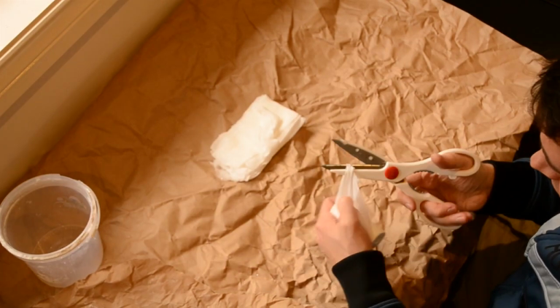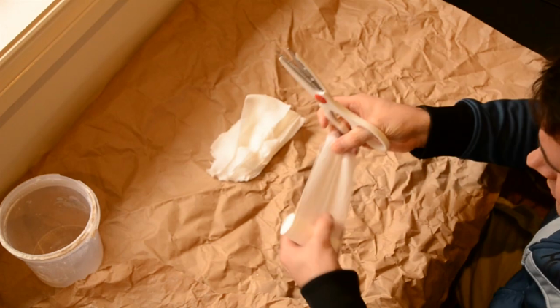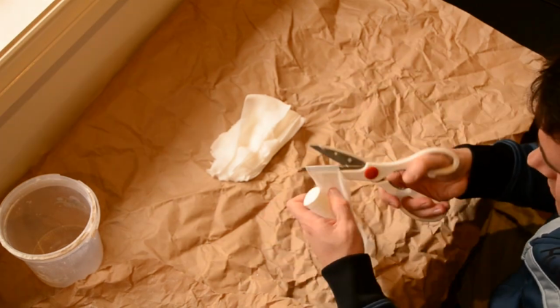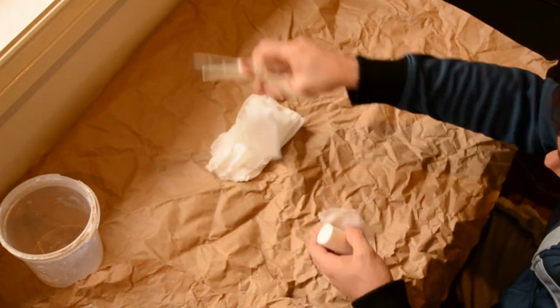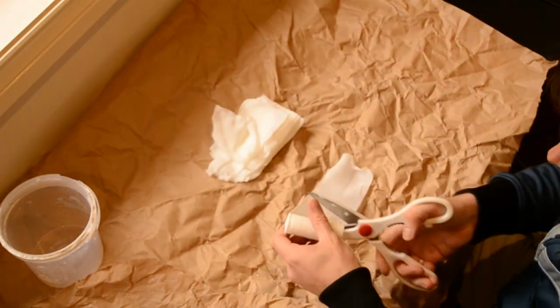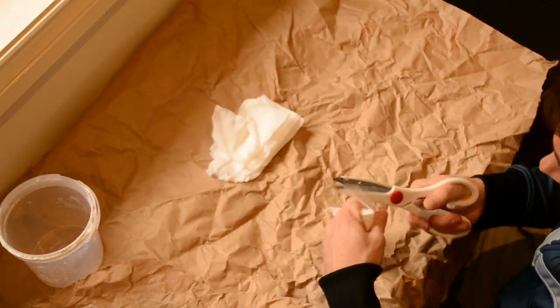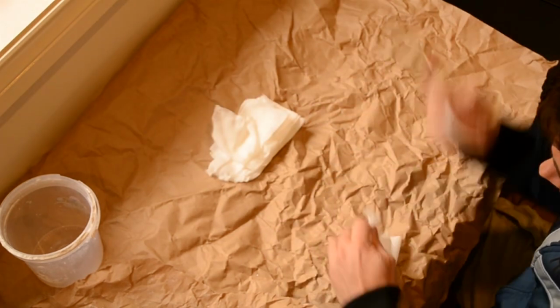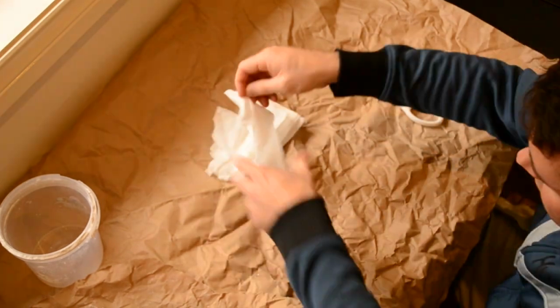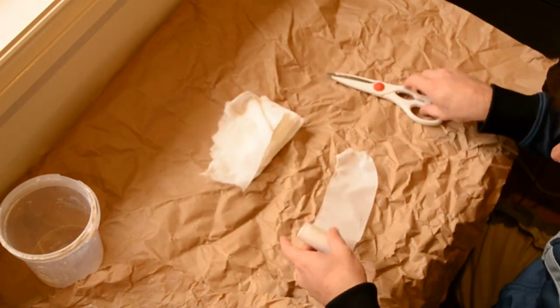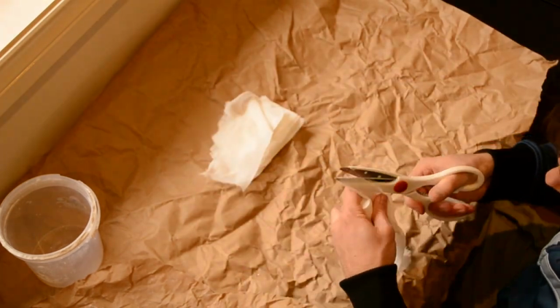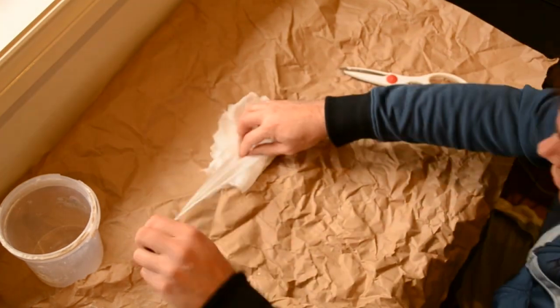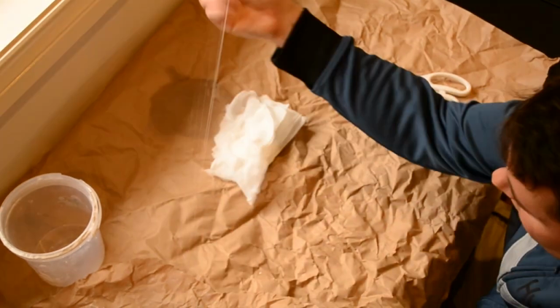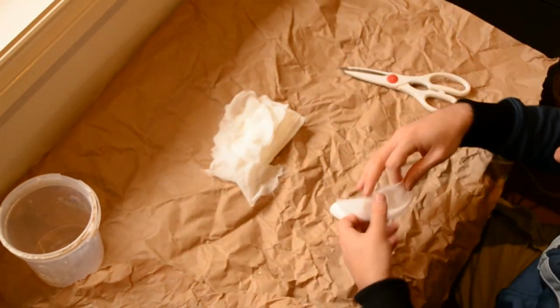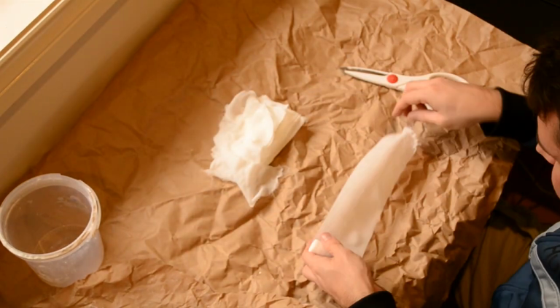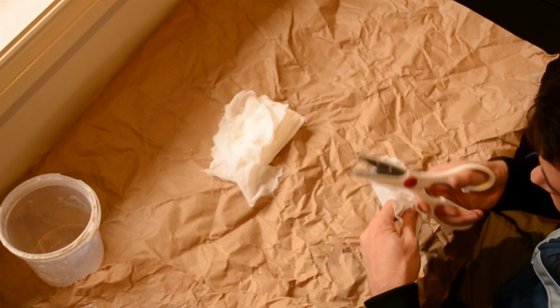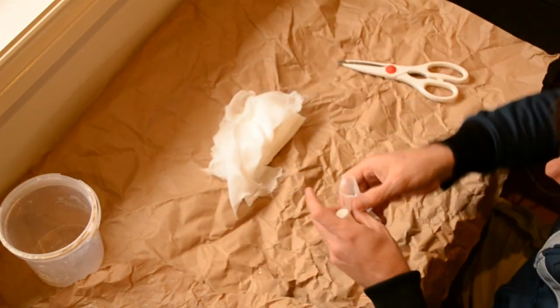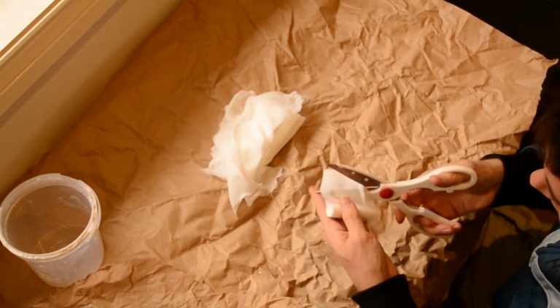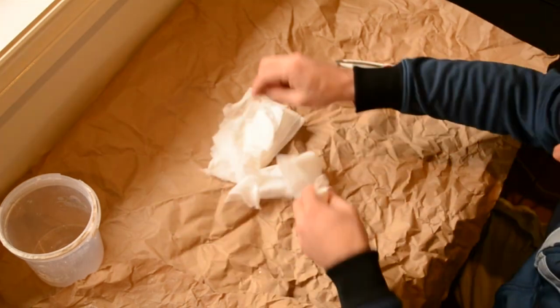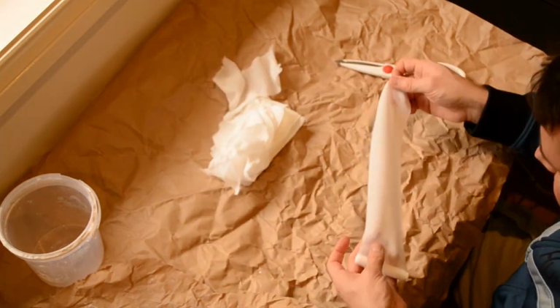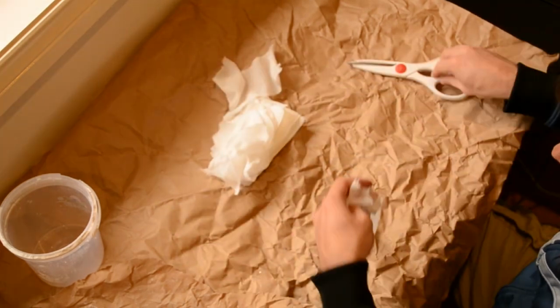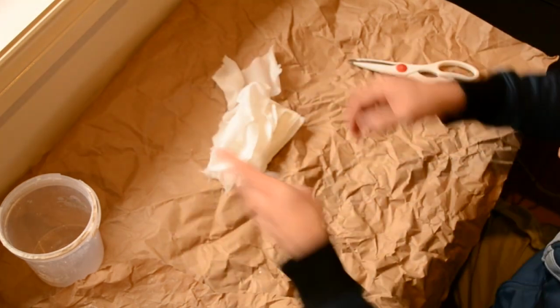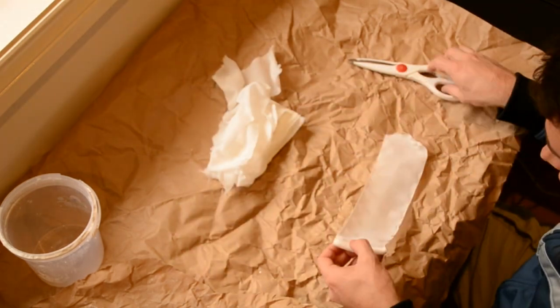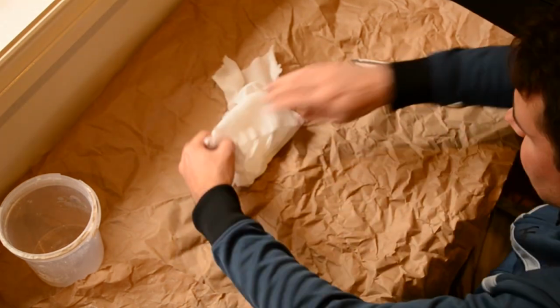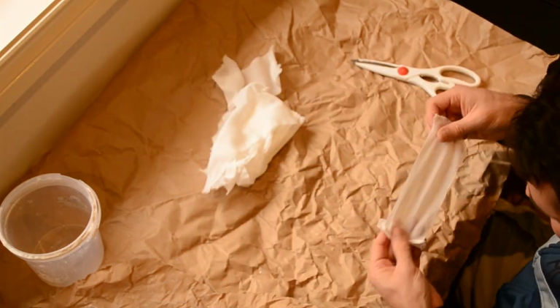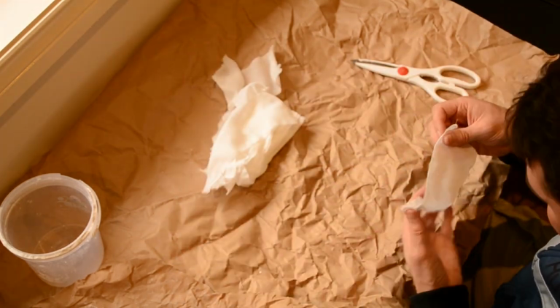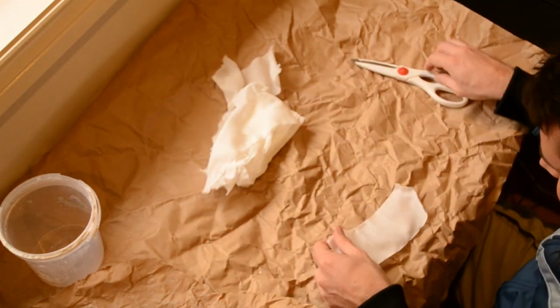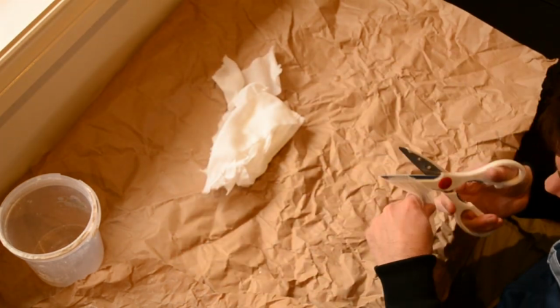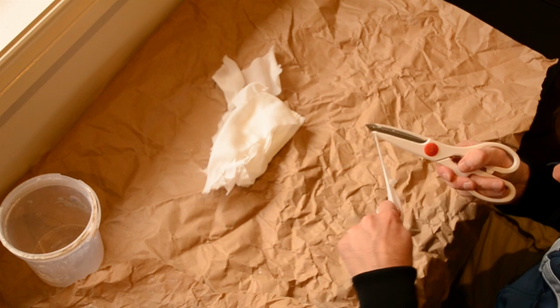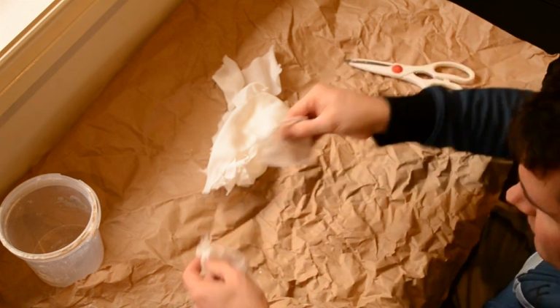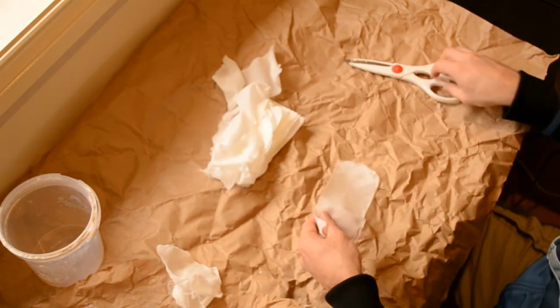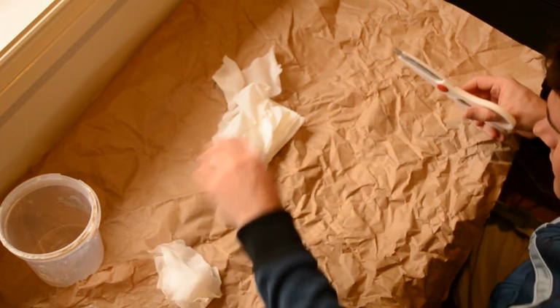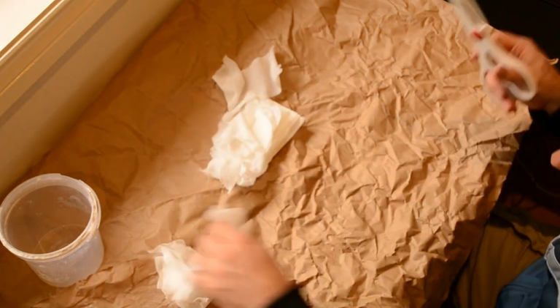Just like I'm doing here, these are surgical grade gauze bandages I'm just cutting up — really, really good, nice, high quality thick ones.